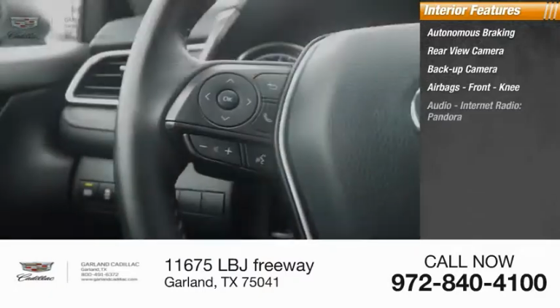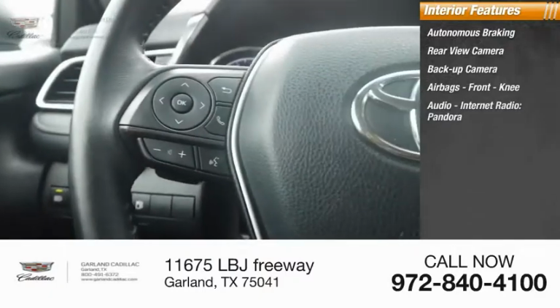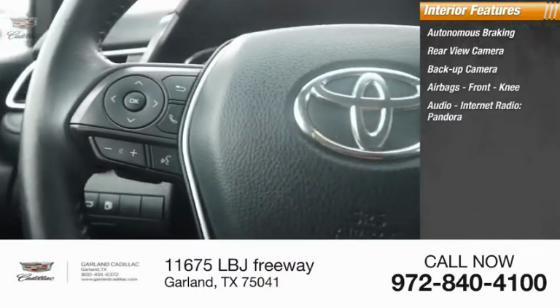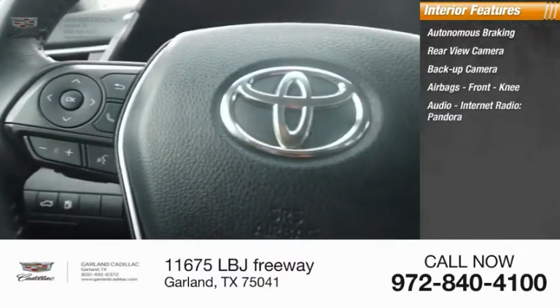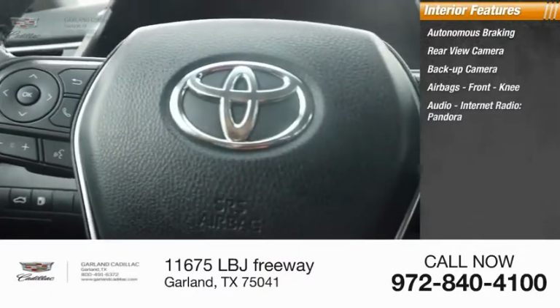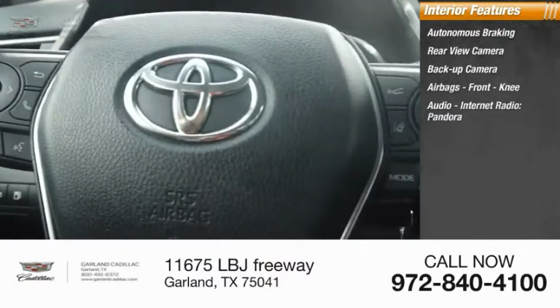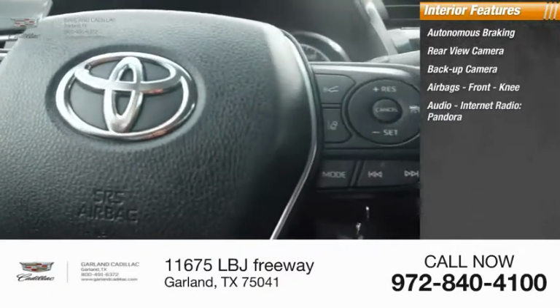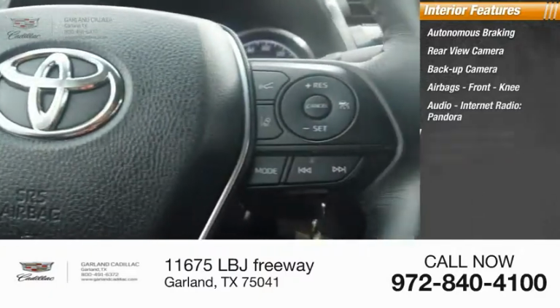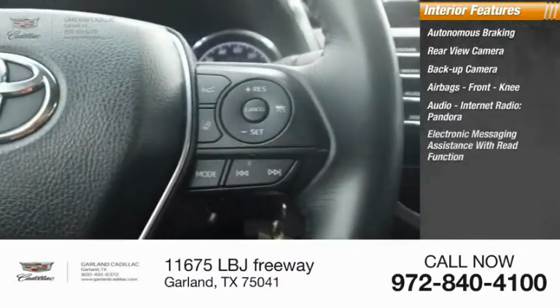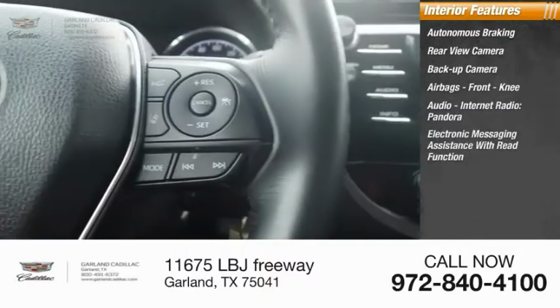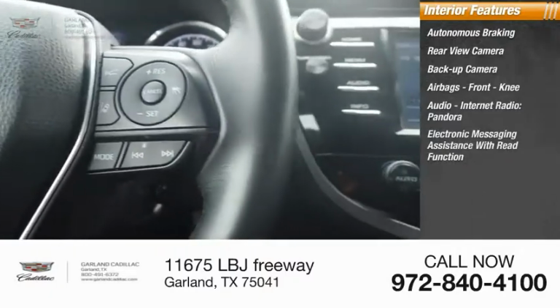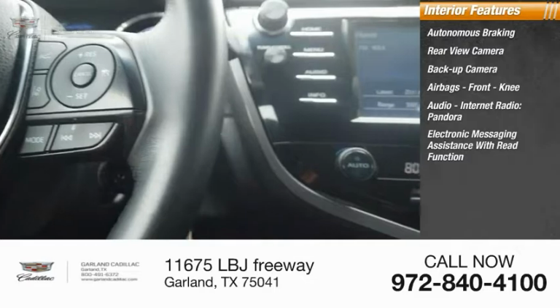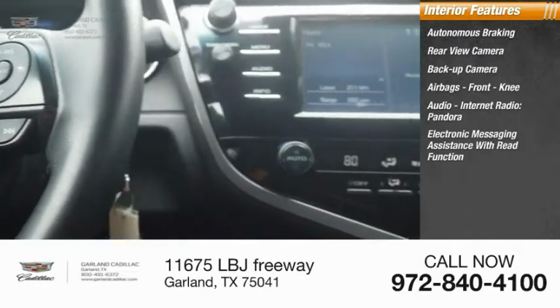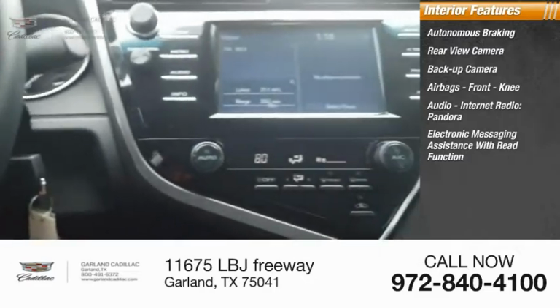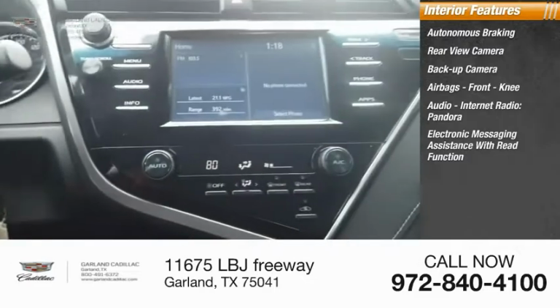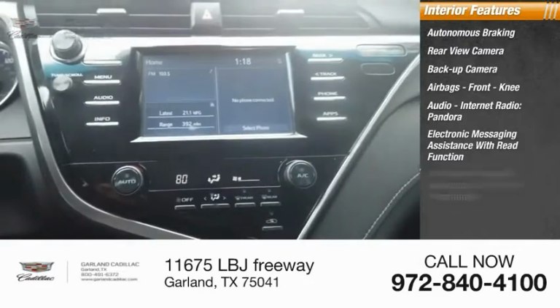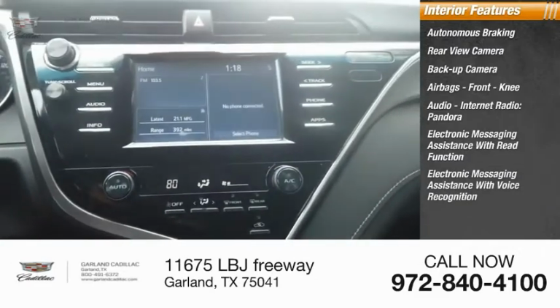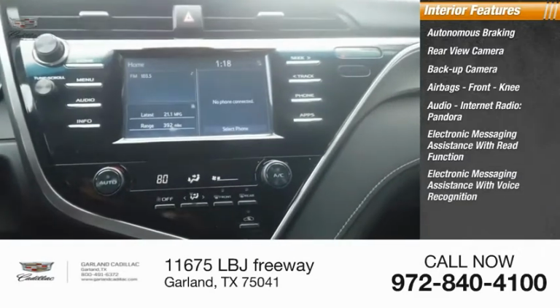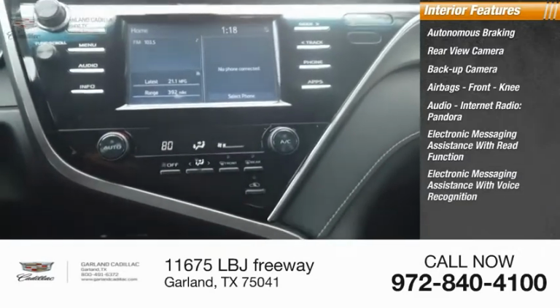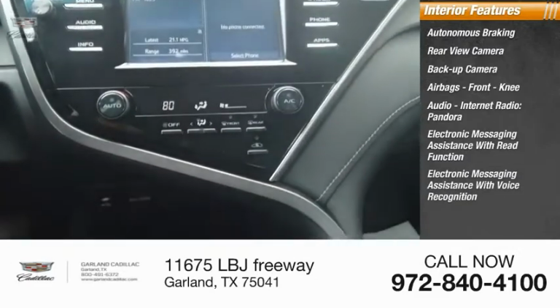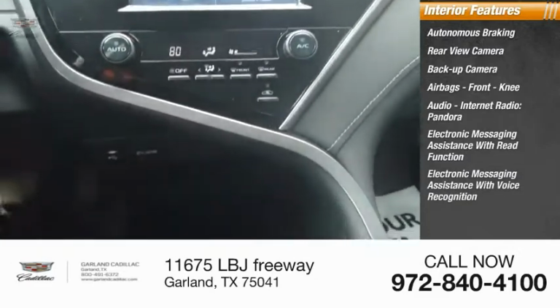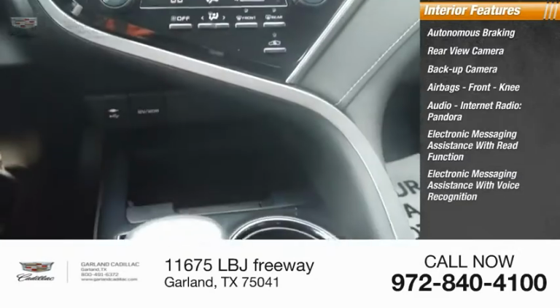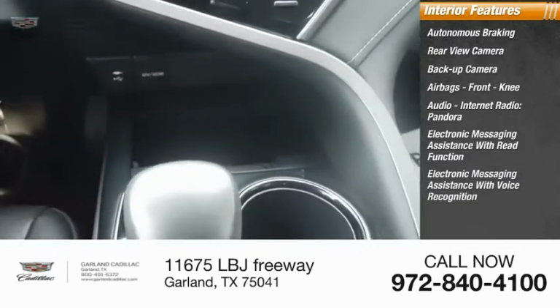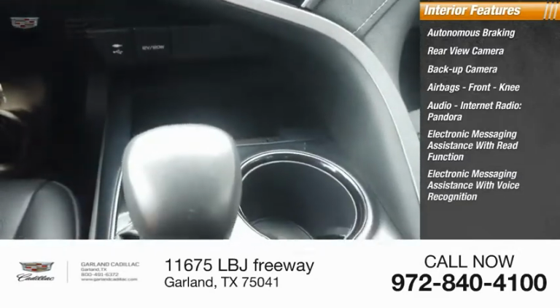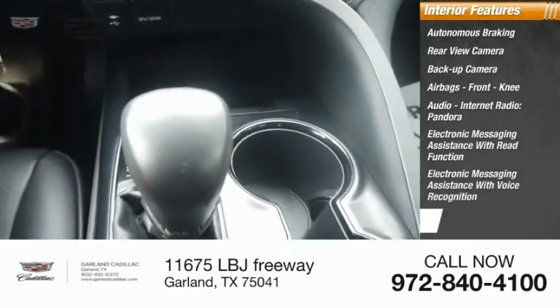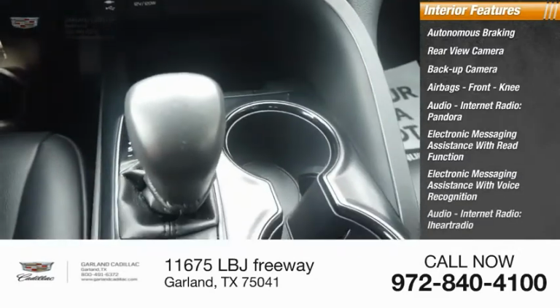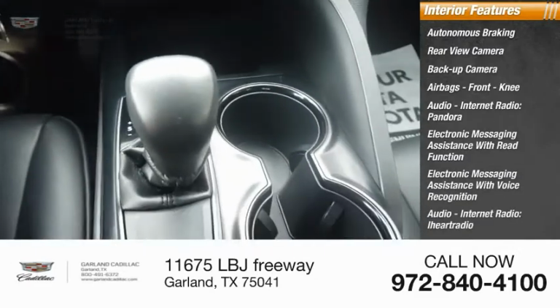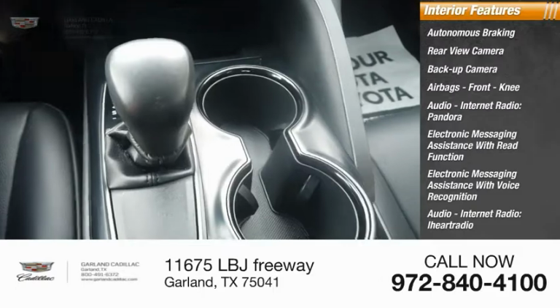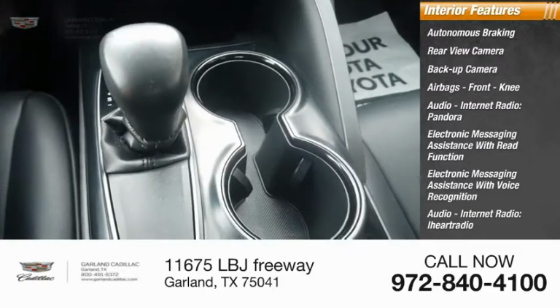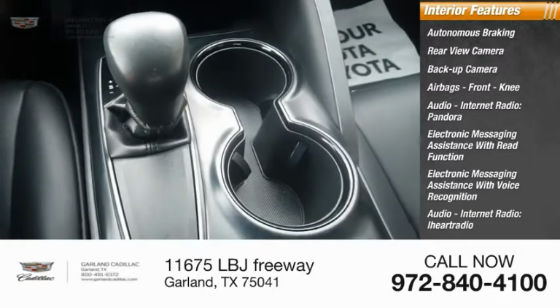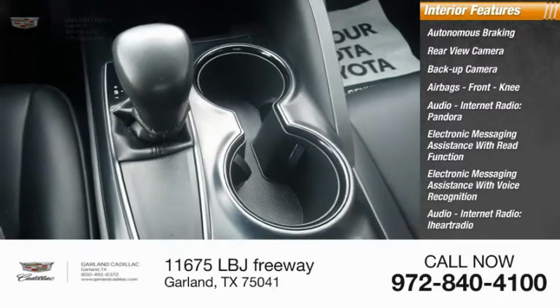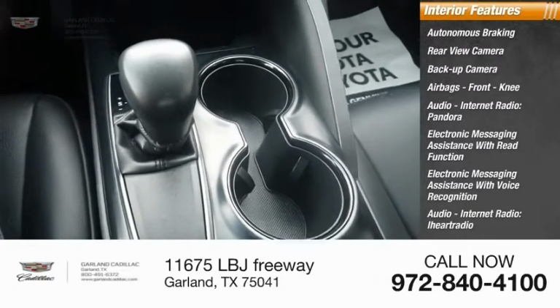Audio features include internet radio, Pandora, electronic messaging assistance with read function, electronic messaging assistance with voice recognition, and iHeartRadio.